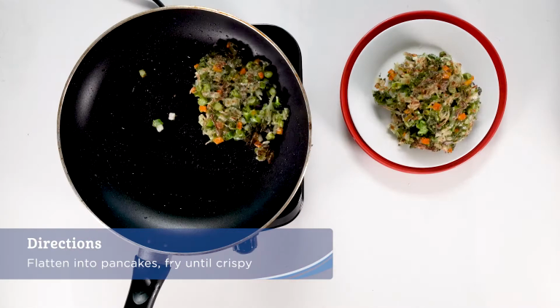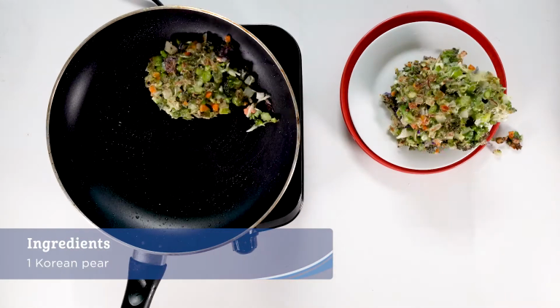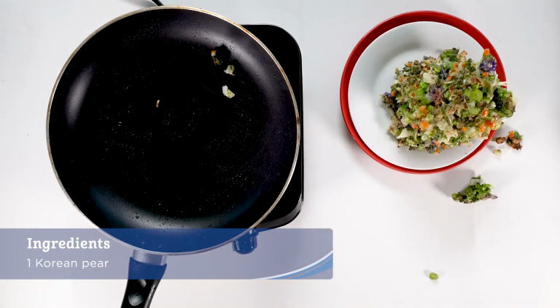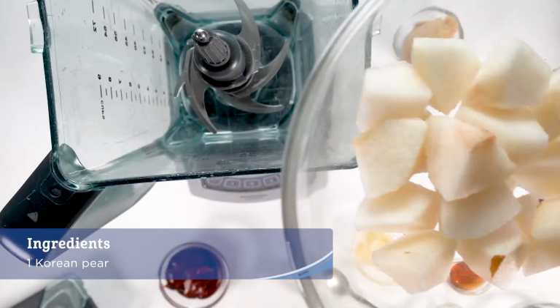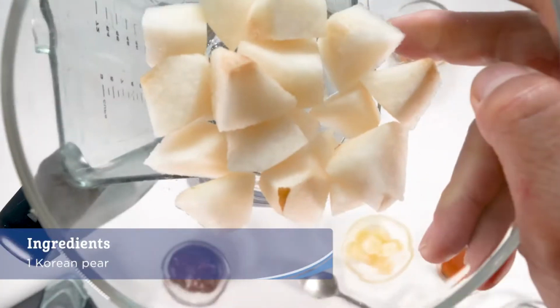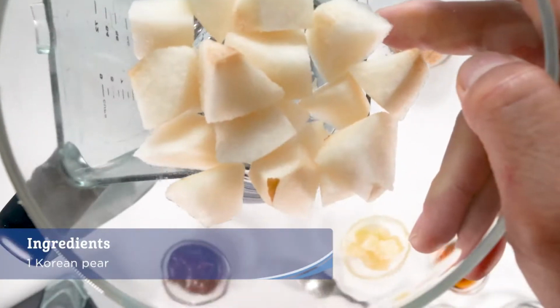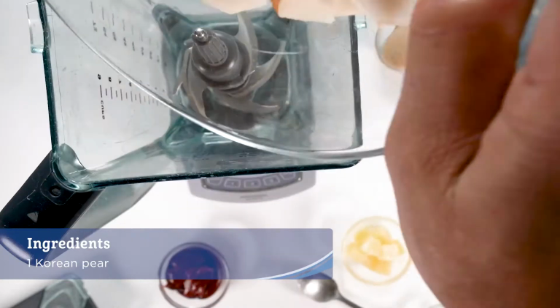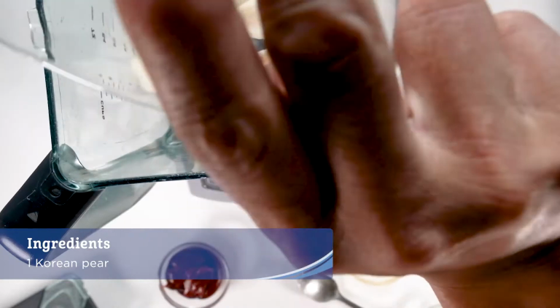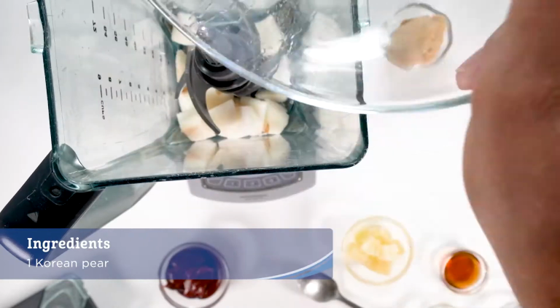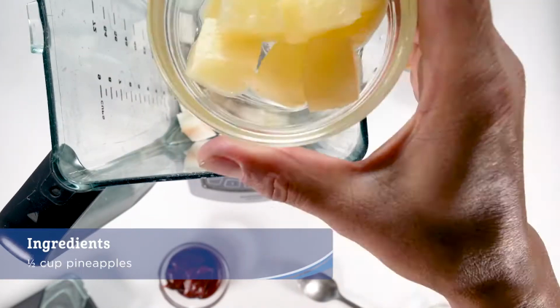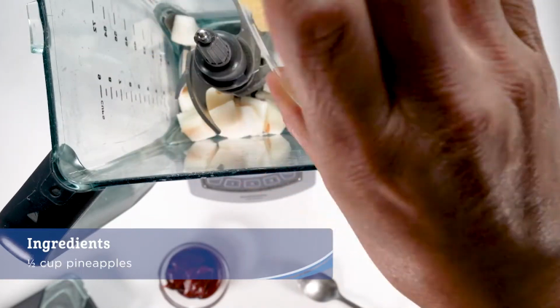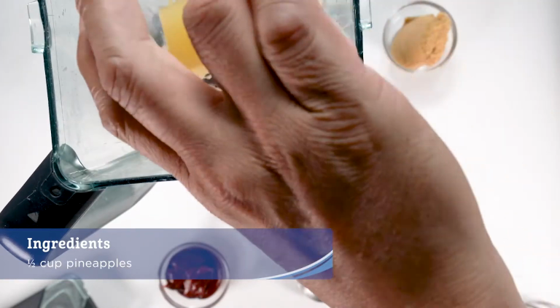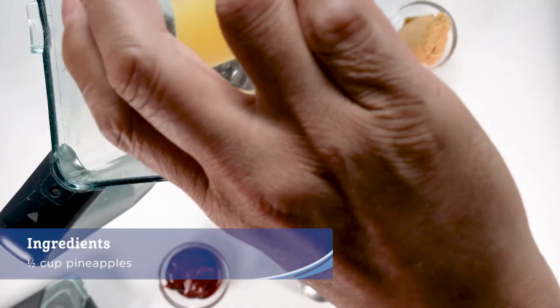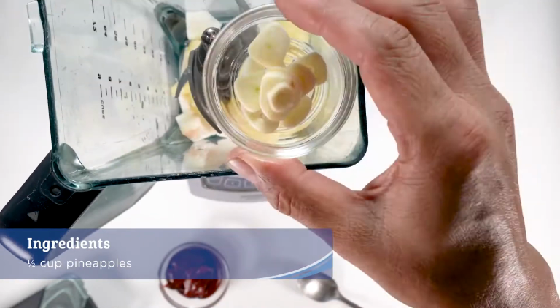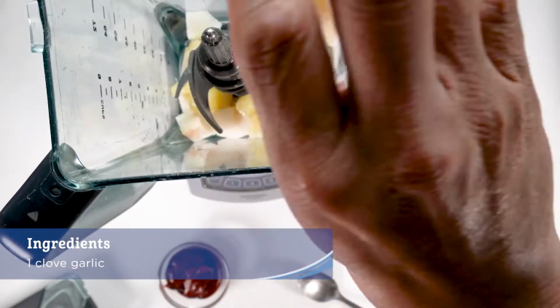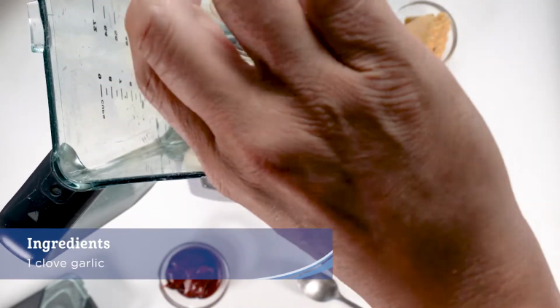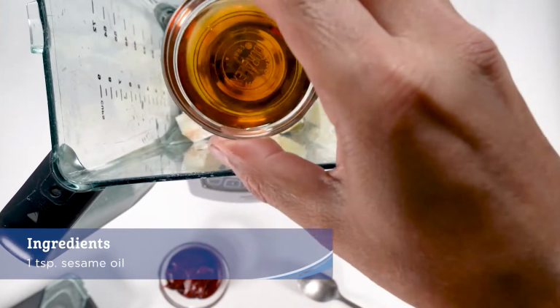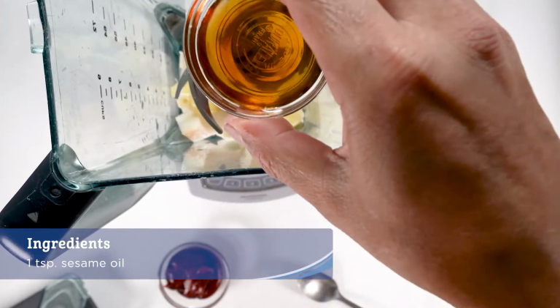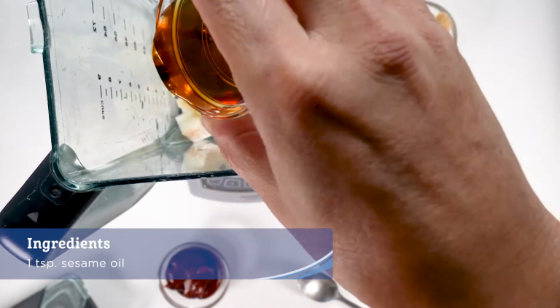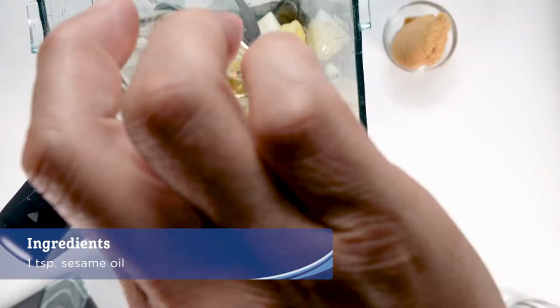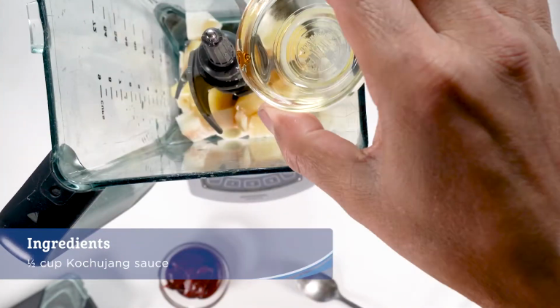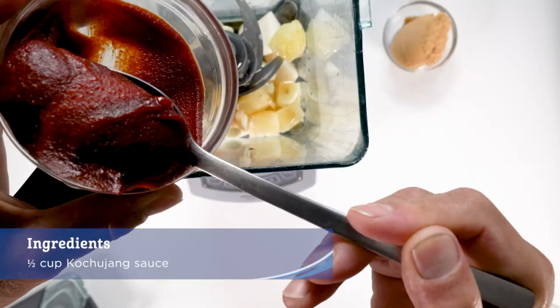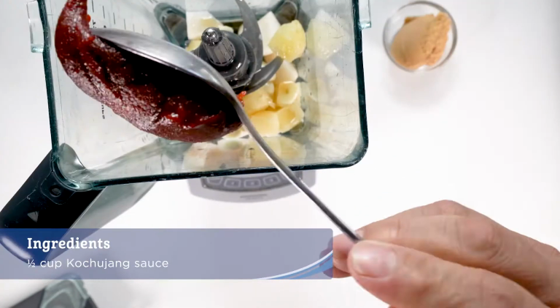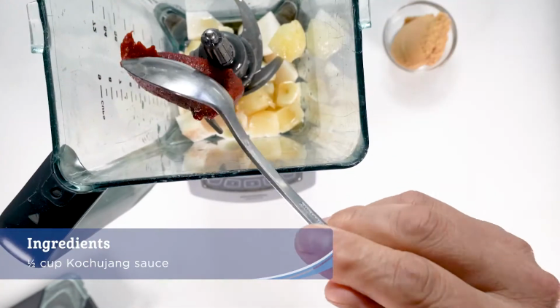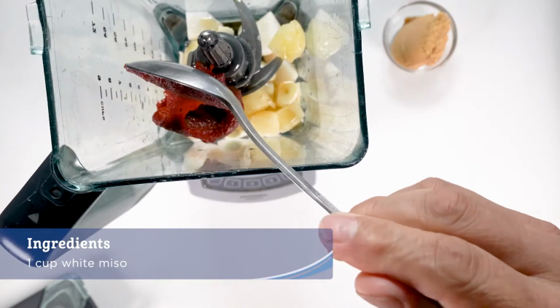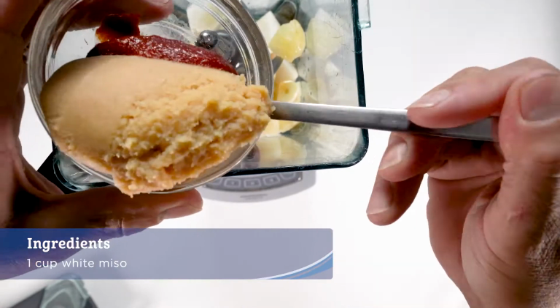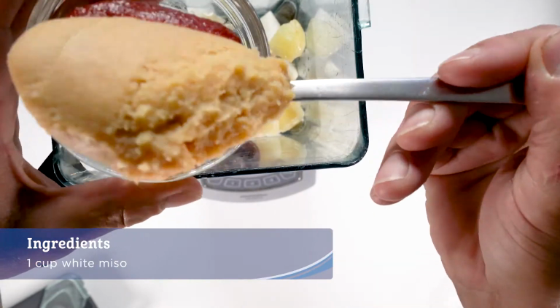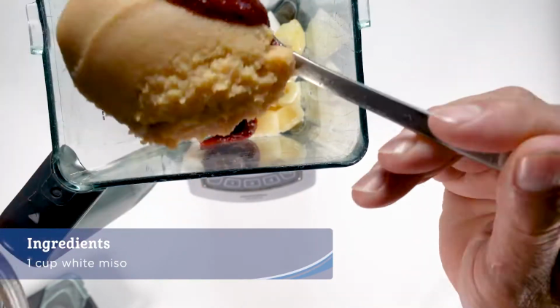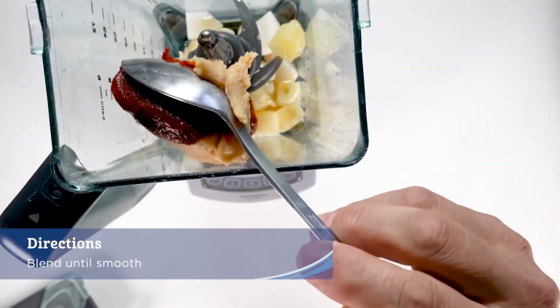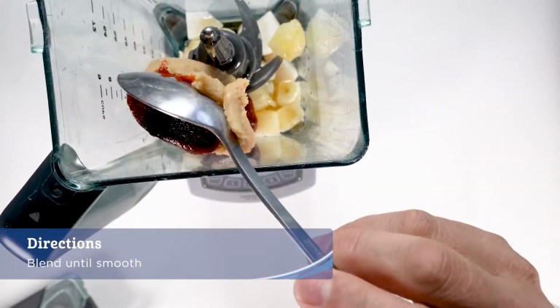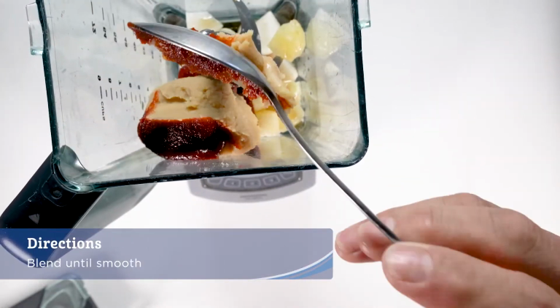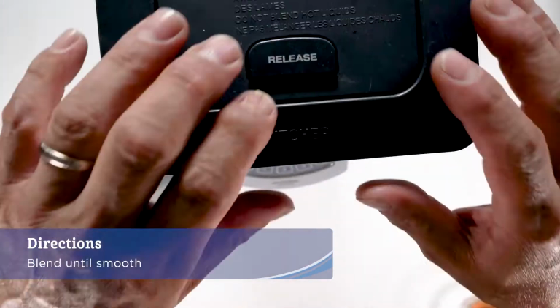For the kimchi sauce, blend the Korean pear, the pineapple, the garlic and sesame oil, the kochujang, miso, and blend until smooth.